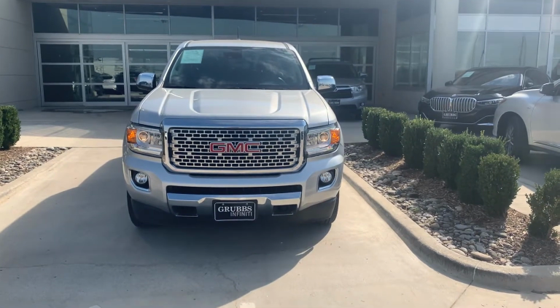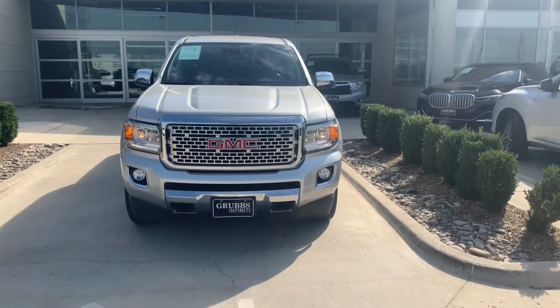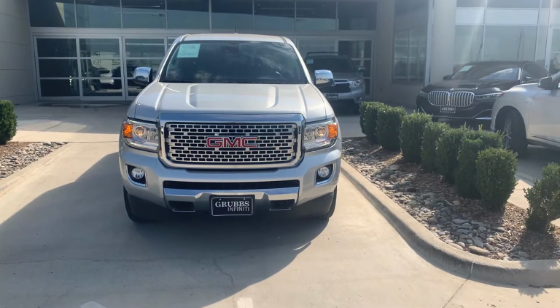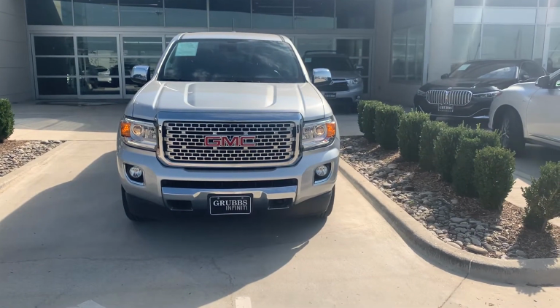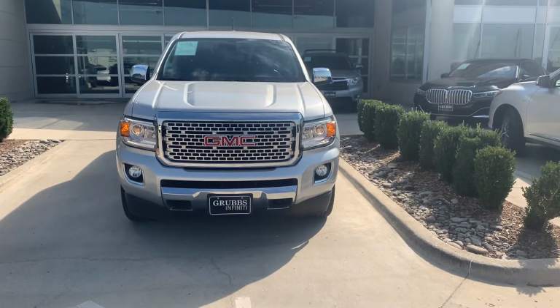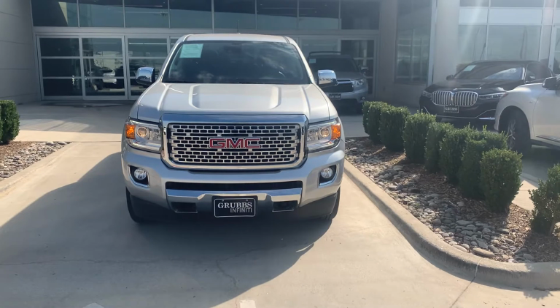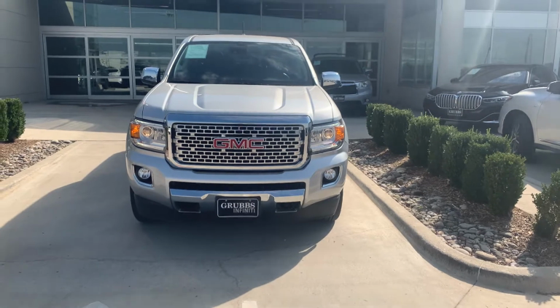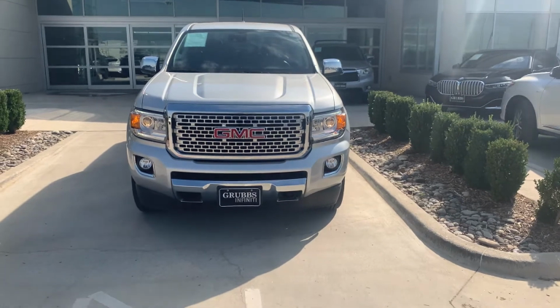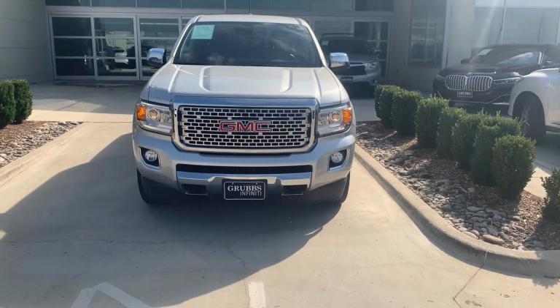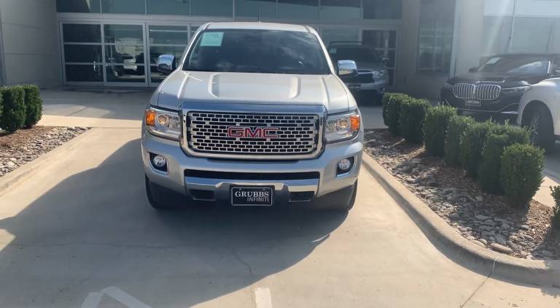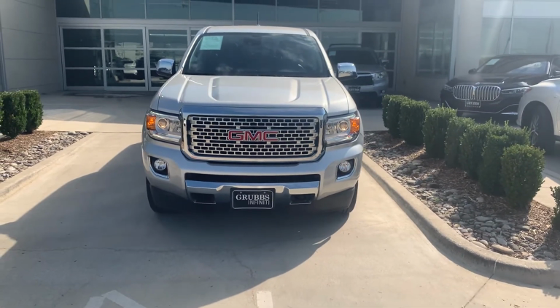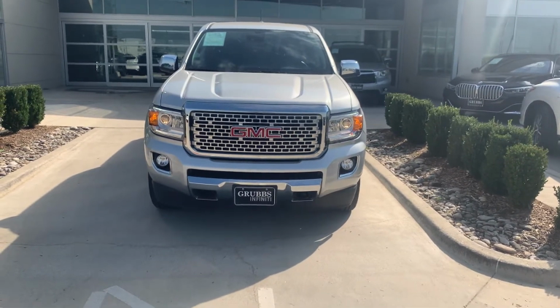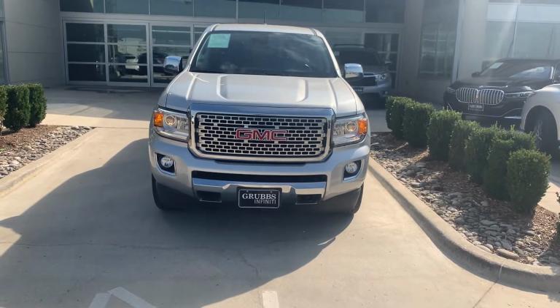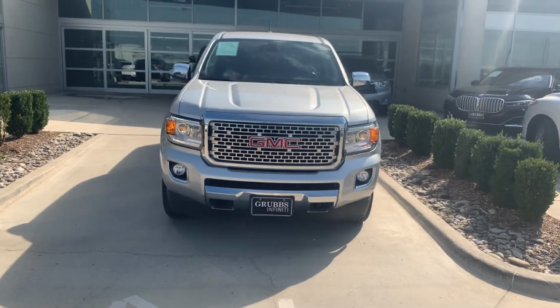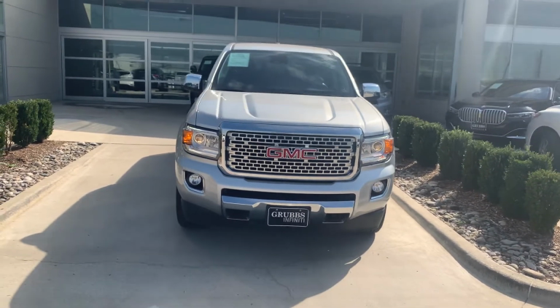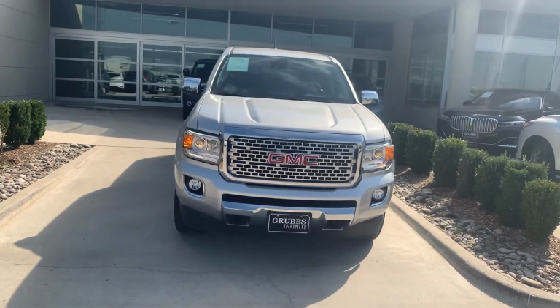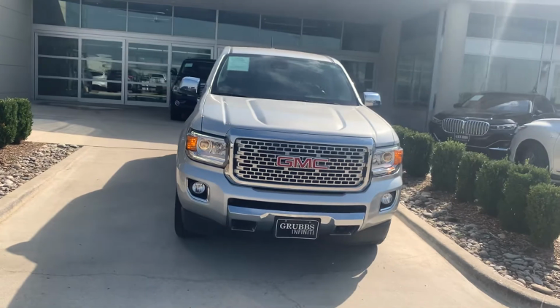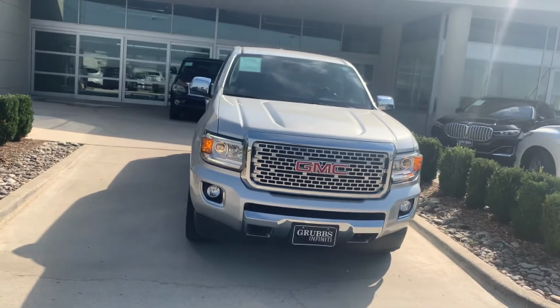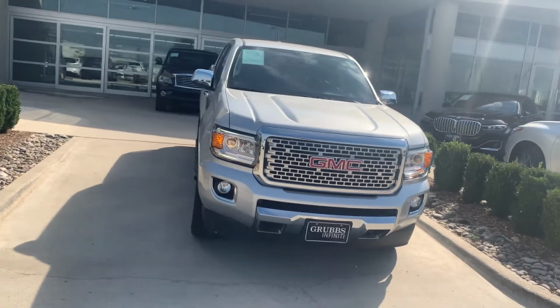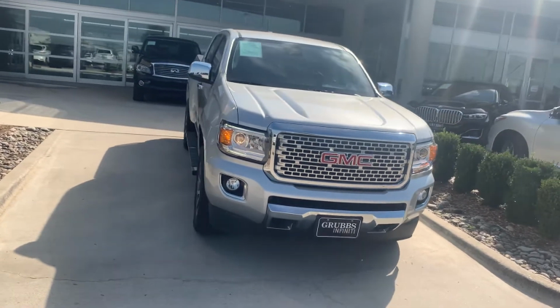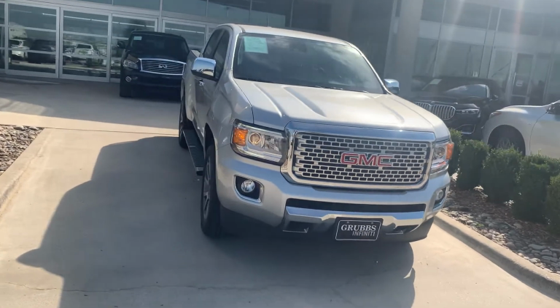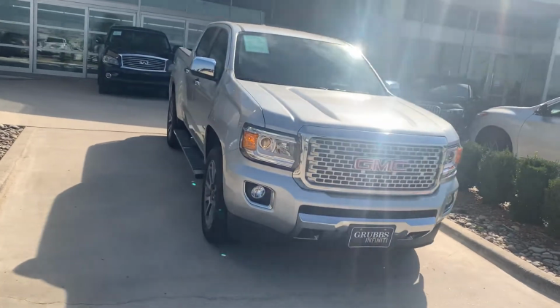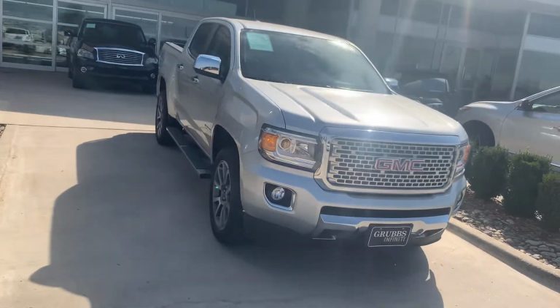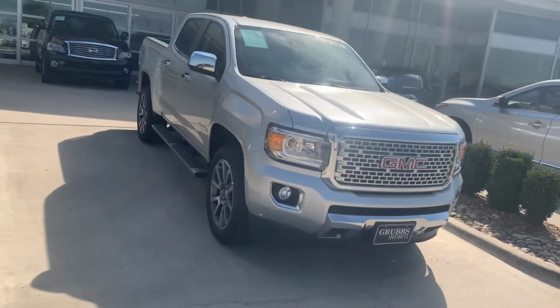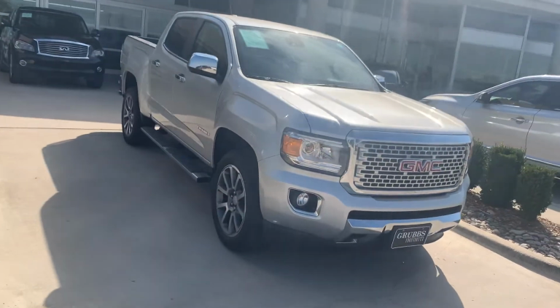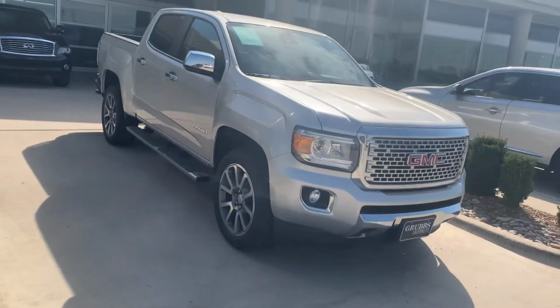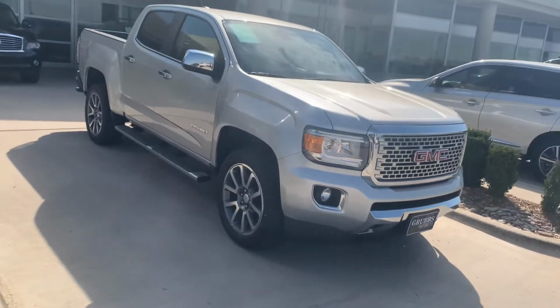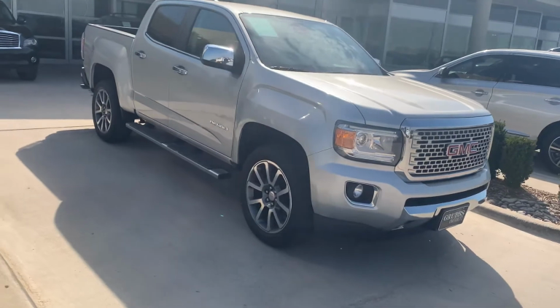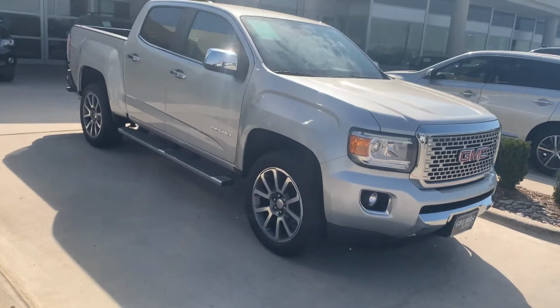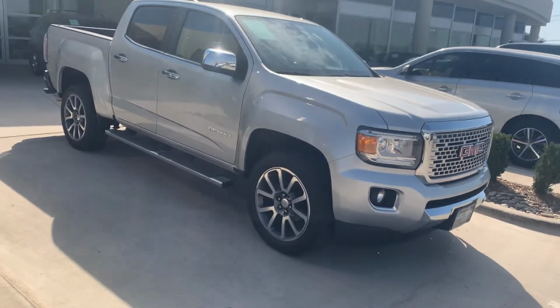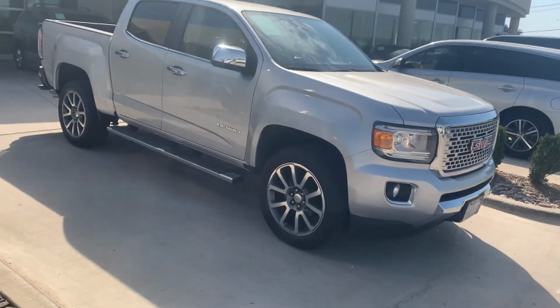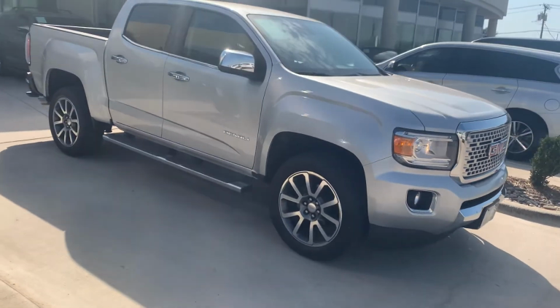Hello, this is Rashid from Grabs and Finley. I just want to do a quick demonstration about this truck here, a 2018 GMC Denali, and to show you the condition of the truck as well, the size of the bed, and all of that.